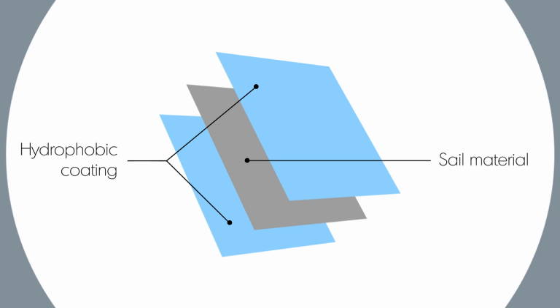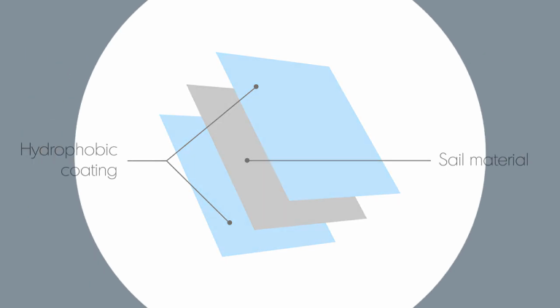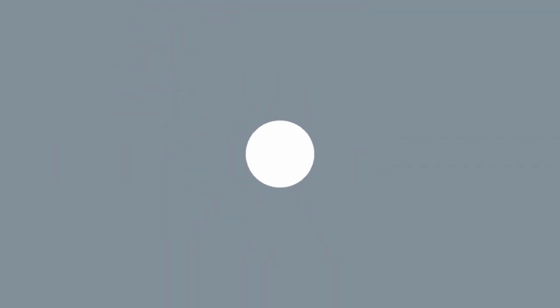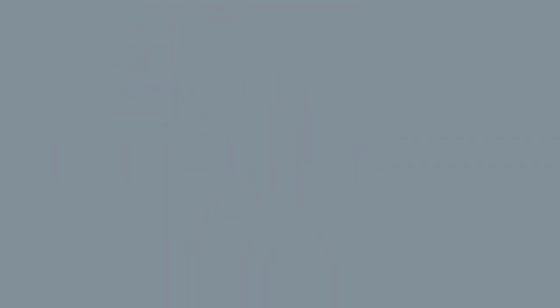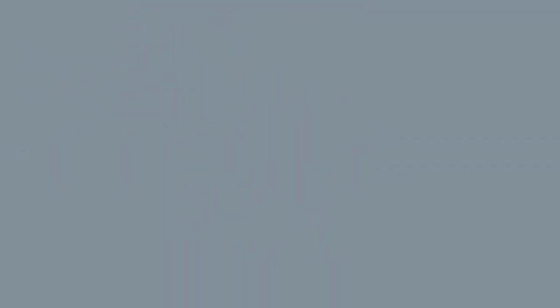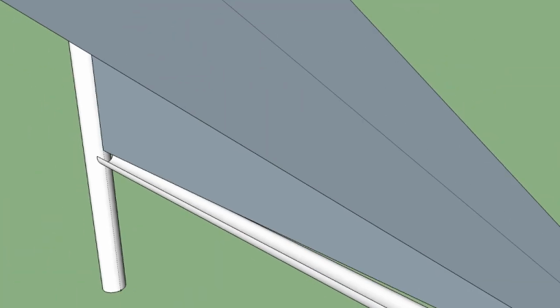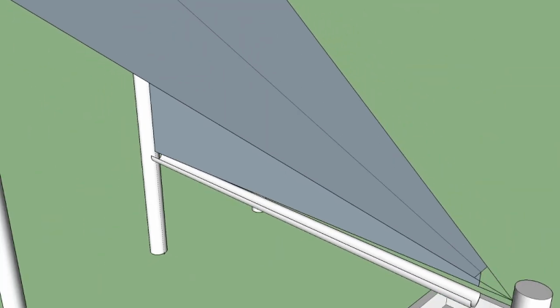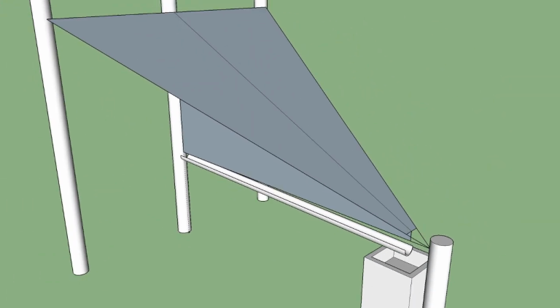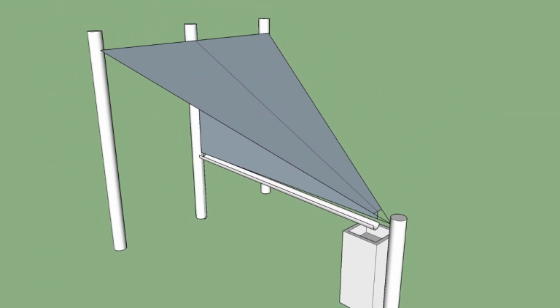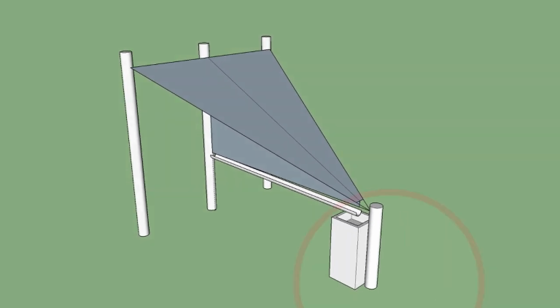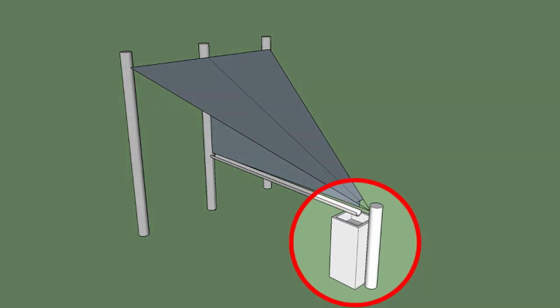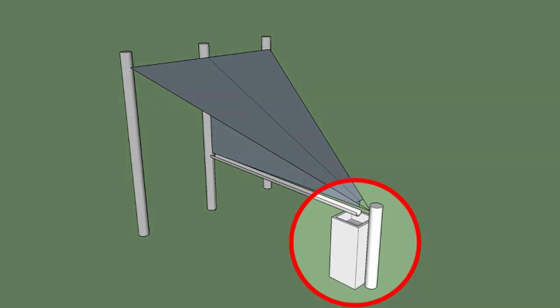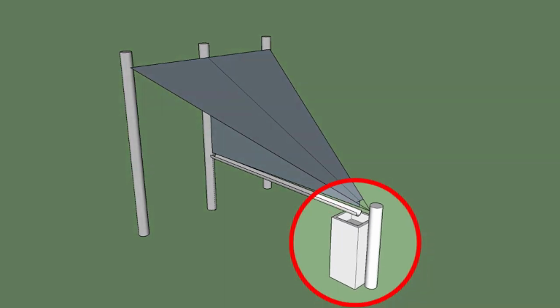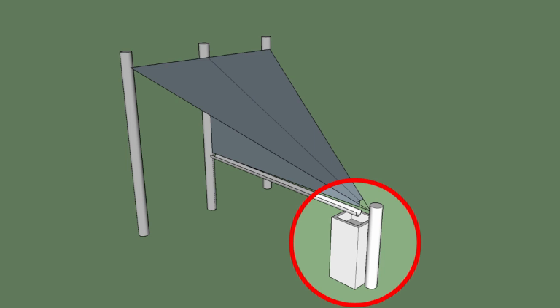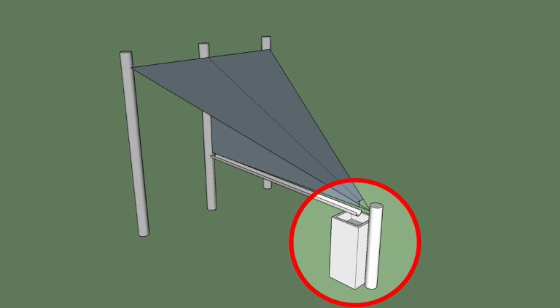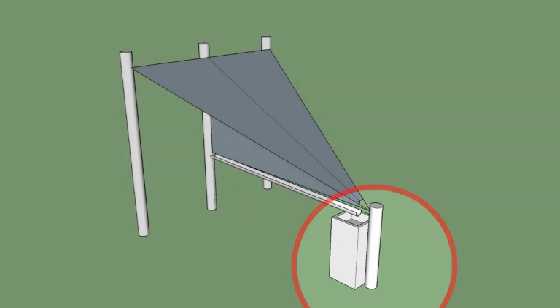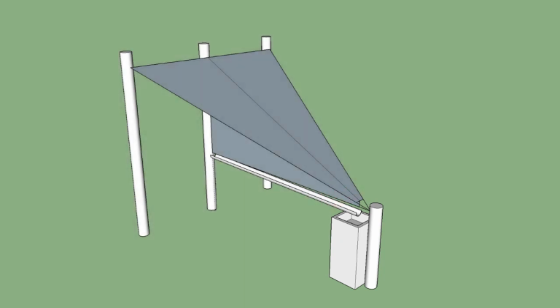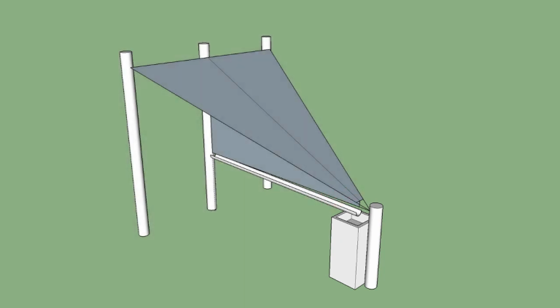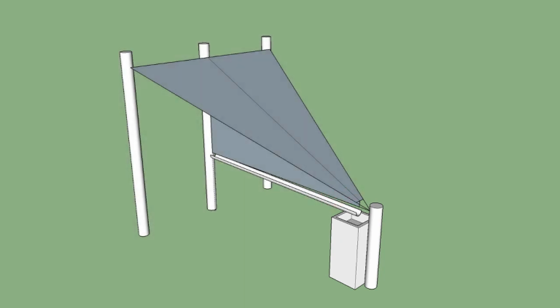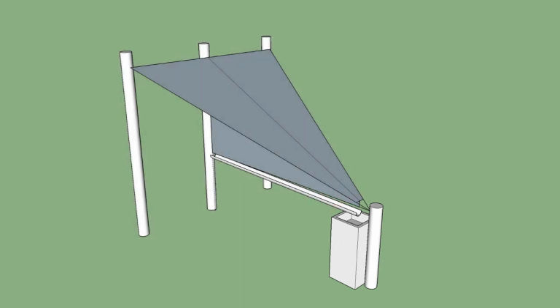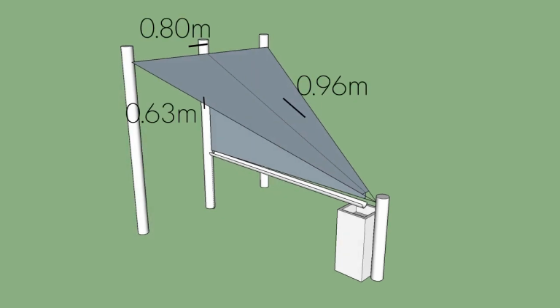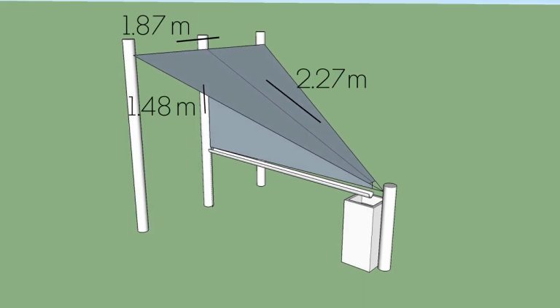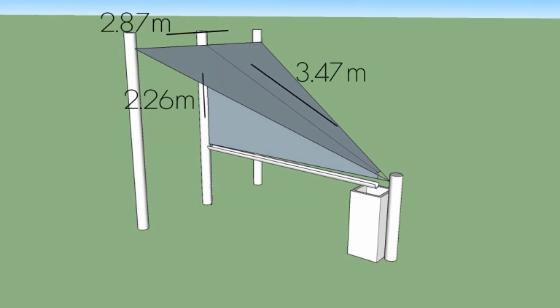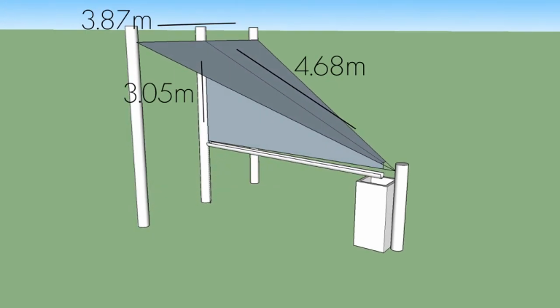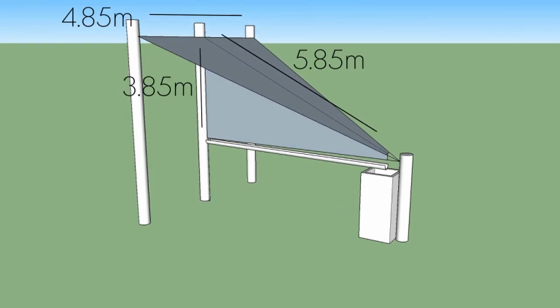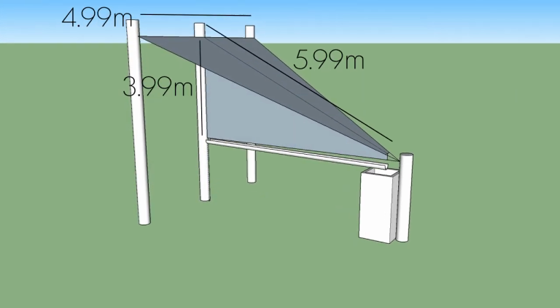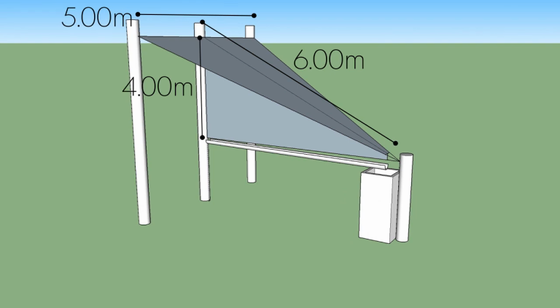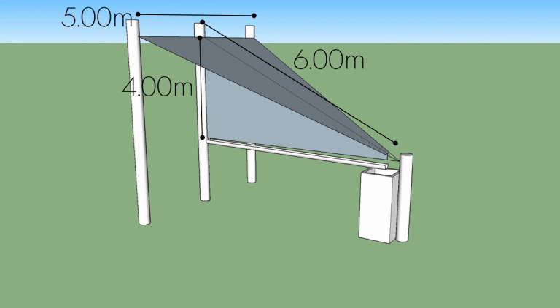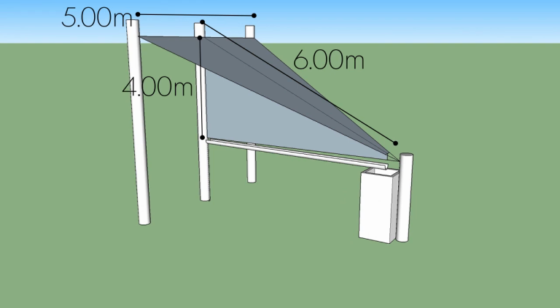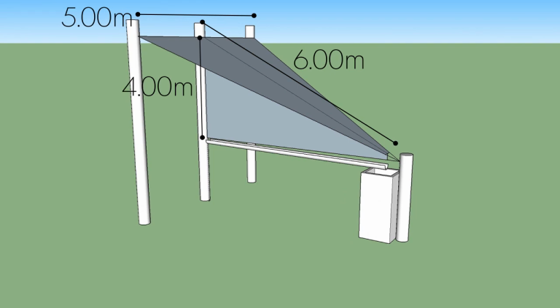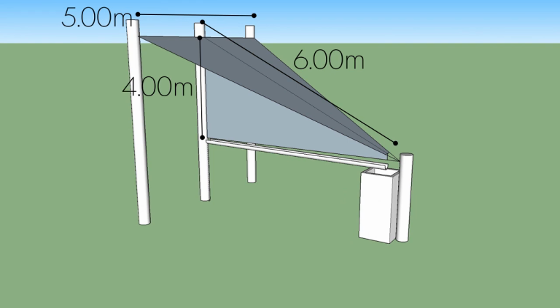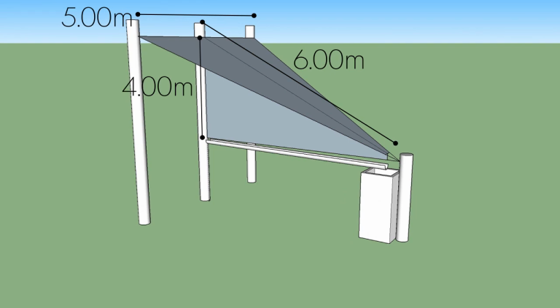The water is filtered as it enters the reservoir and is available for either immediate consumption or as a backup for dry seasons. At only 6 meters on the diagonal, Sky Well's design is relatively compact and very simple.